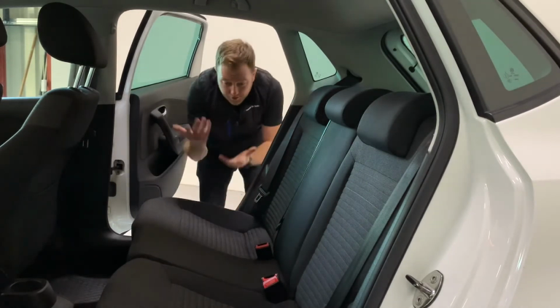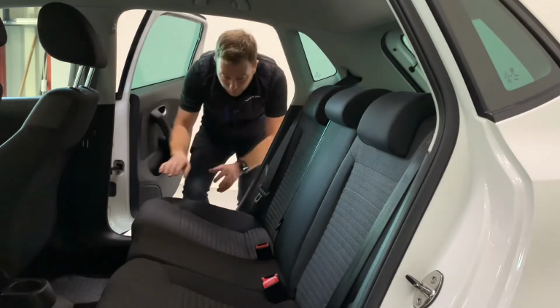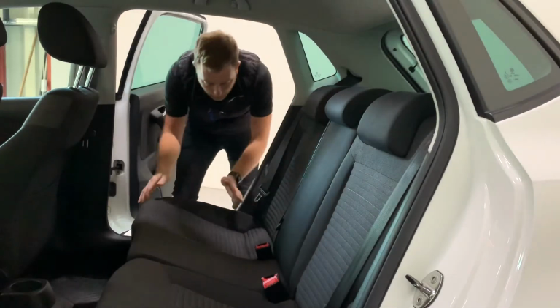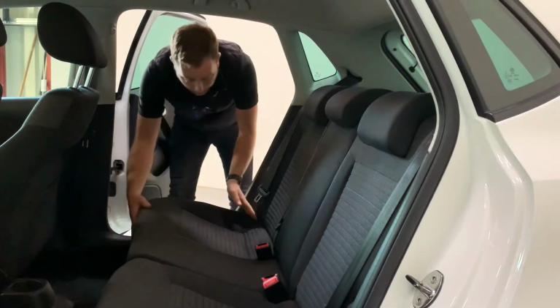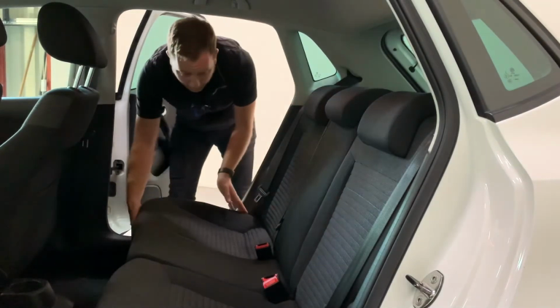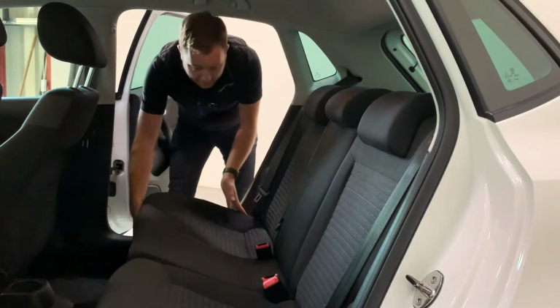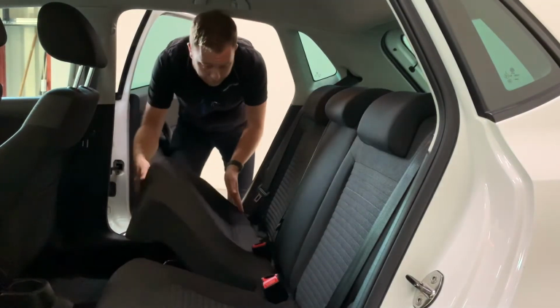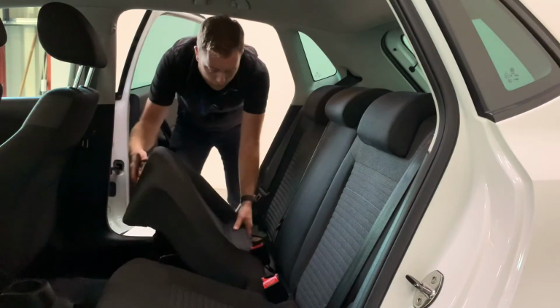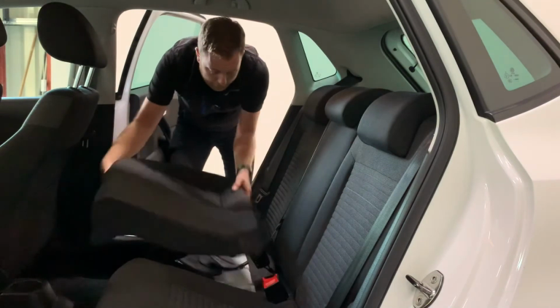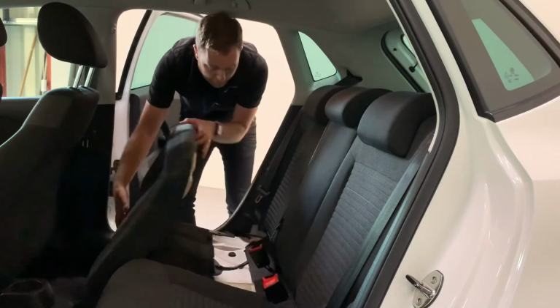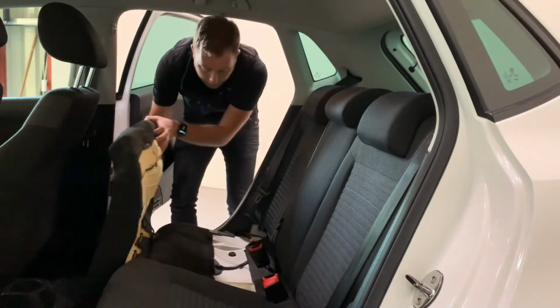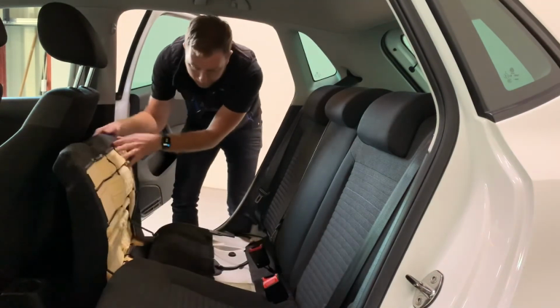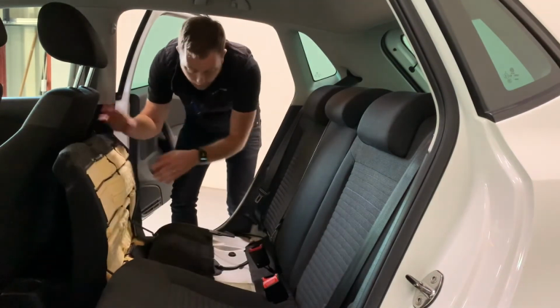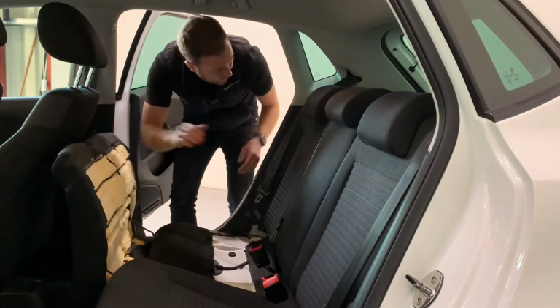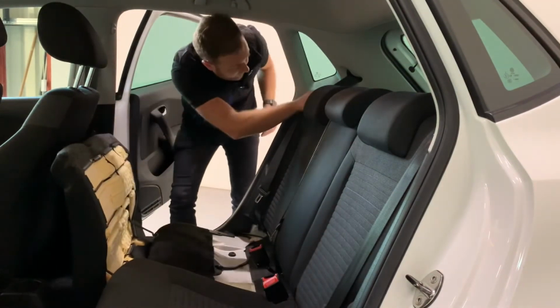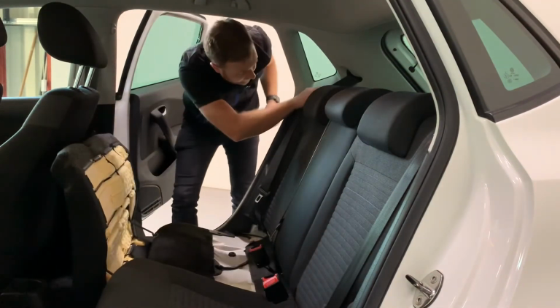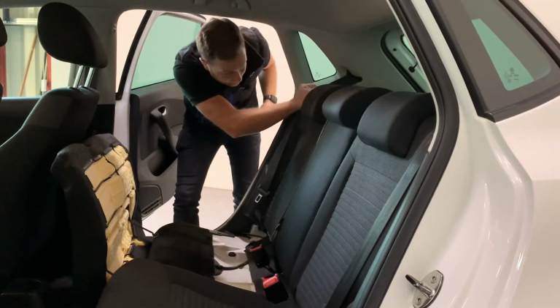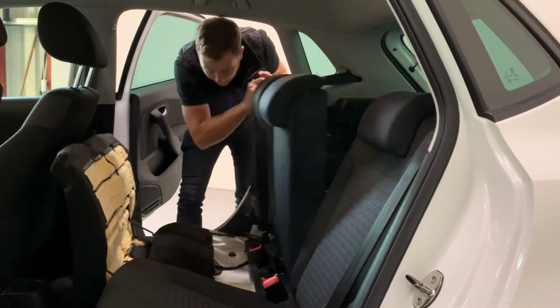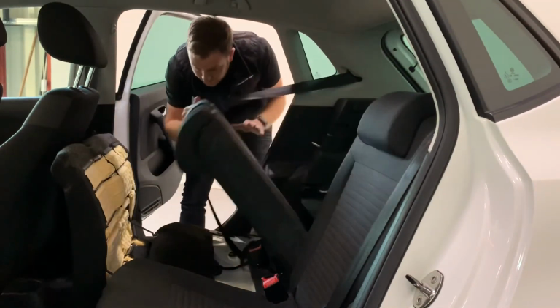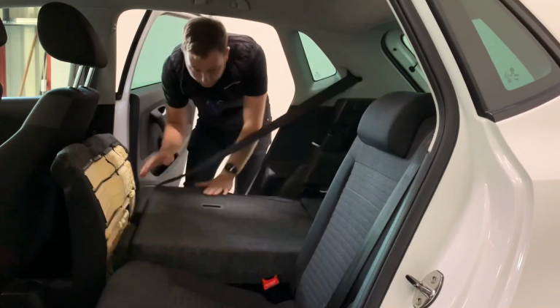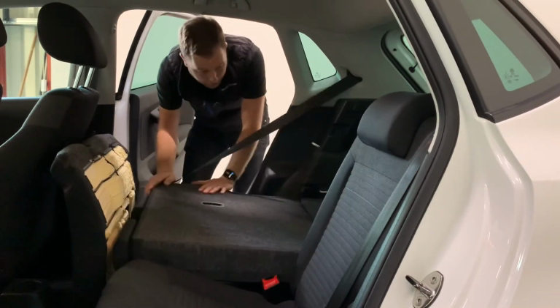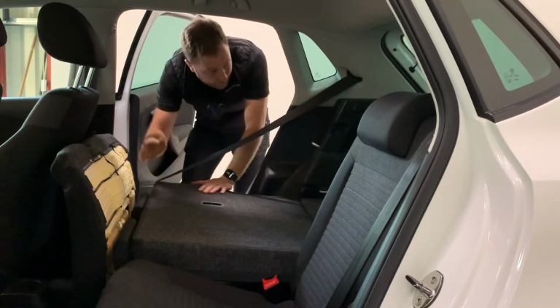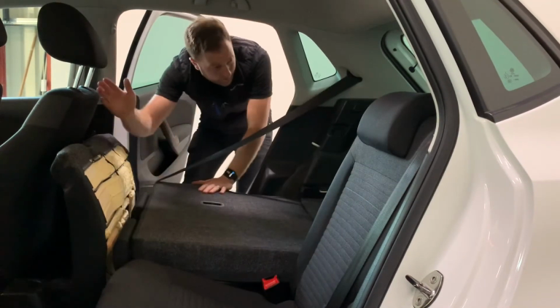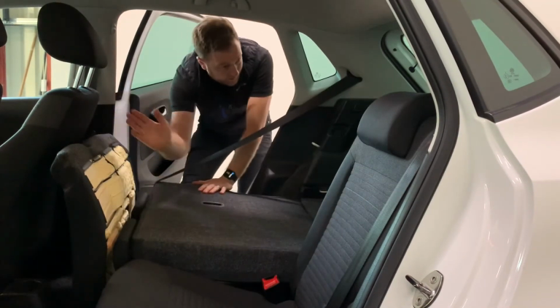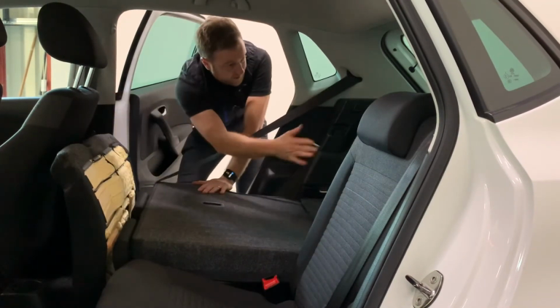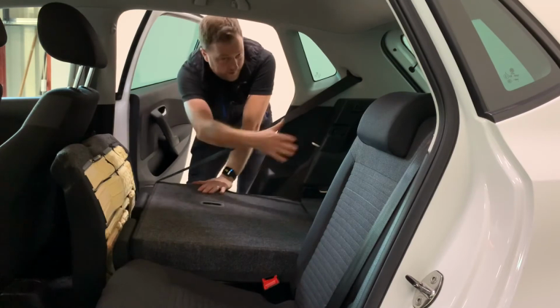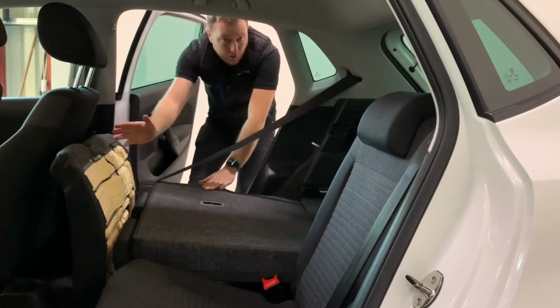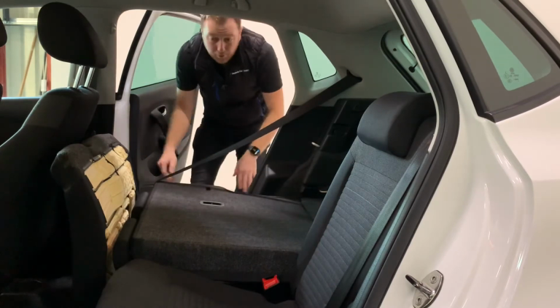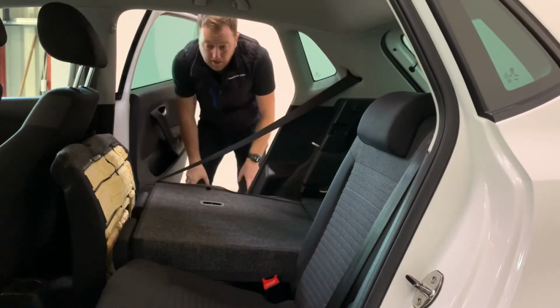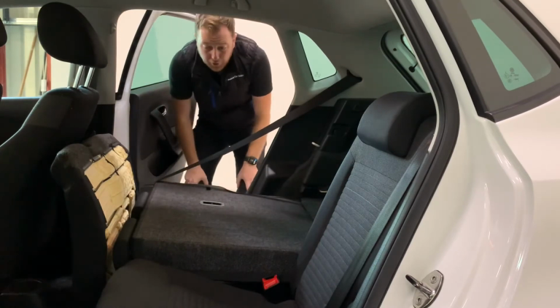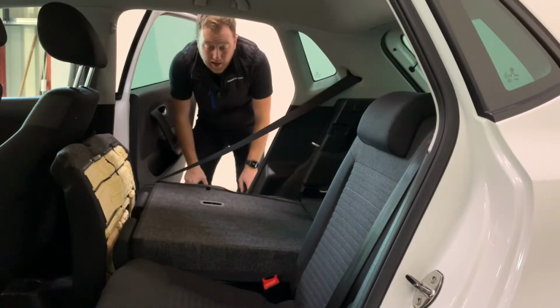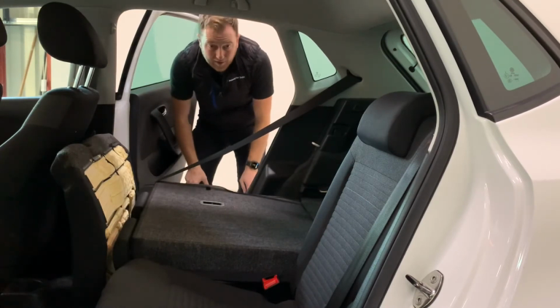We've got smart seats — this will flip up, come forward, and the back of our seat will fold down, giving us a clear run right through into the boot.